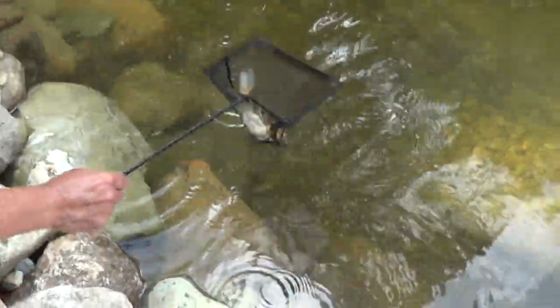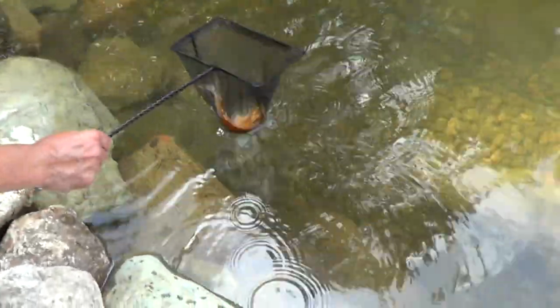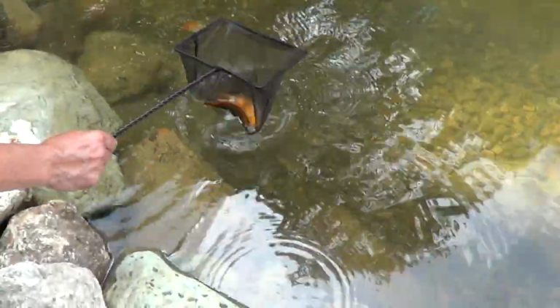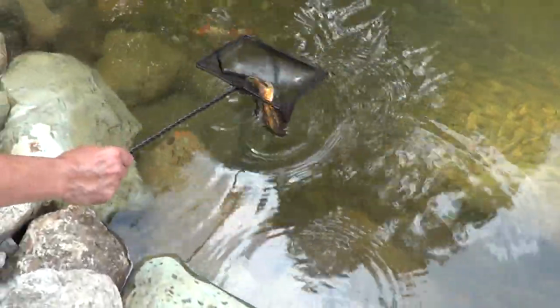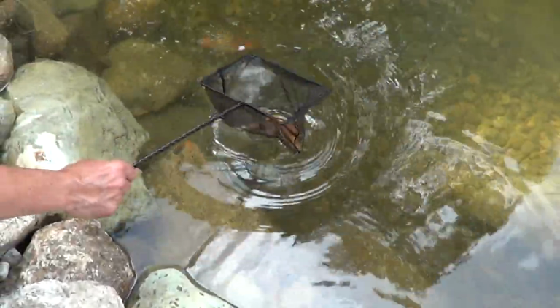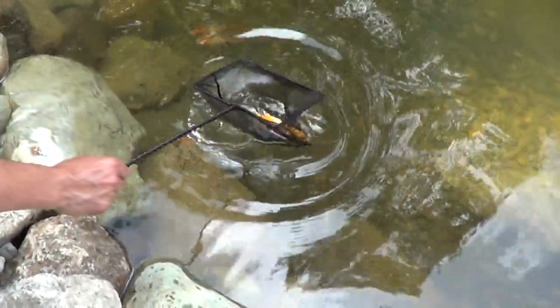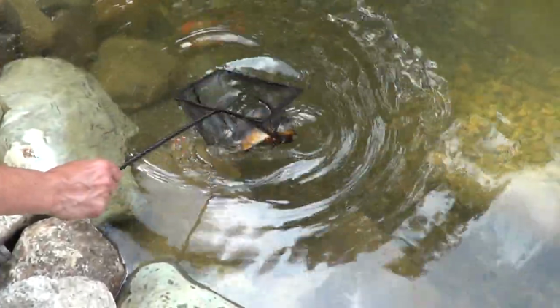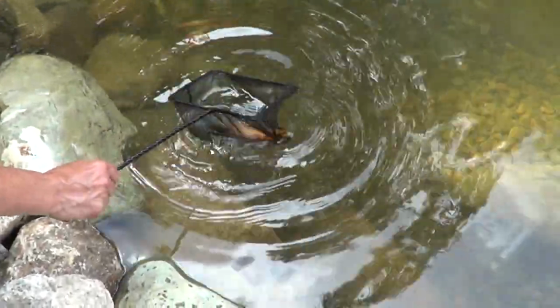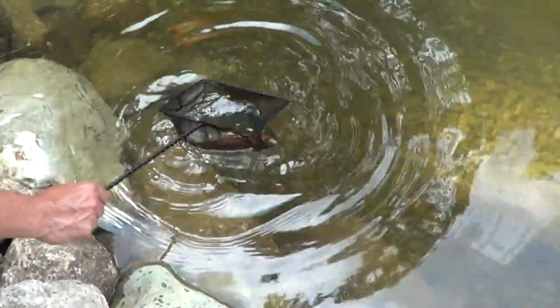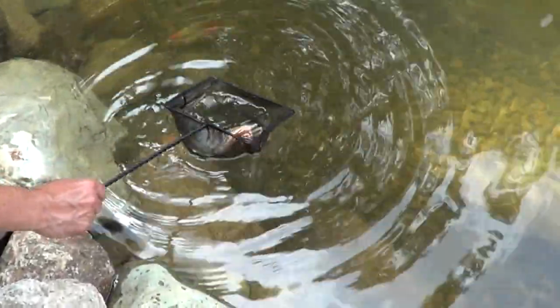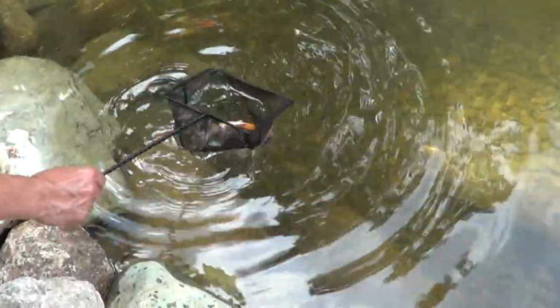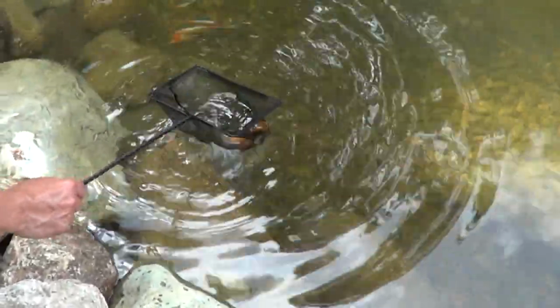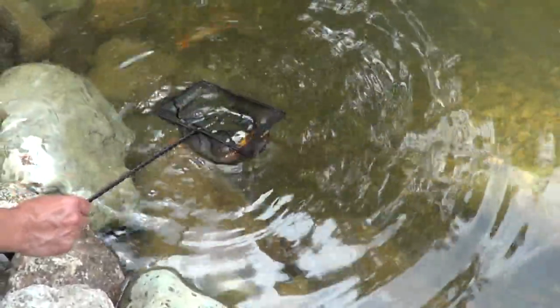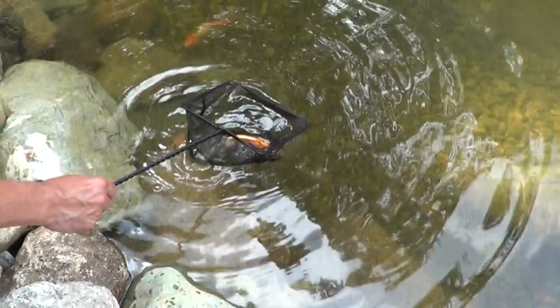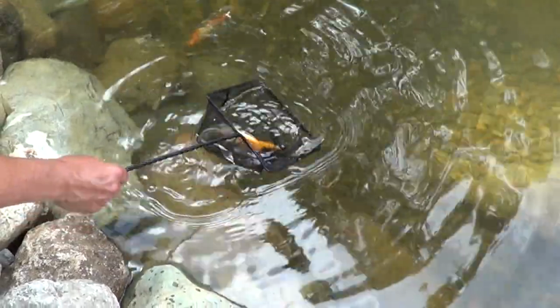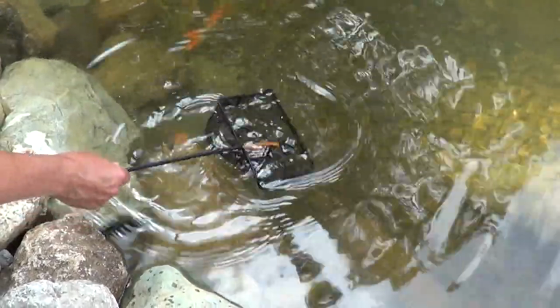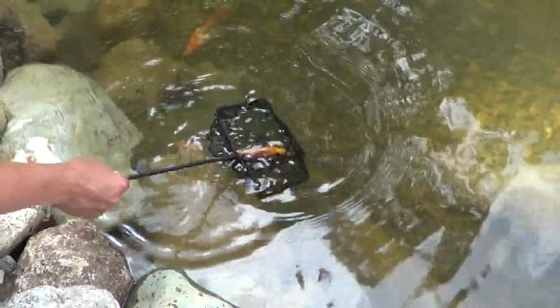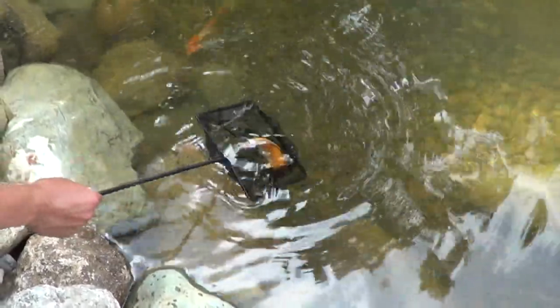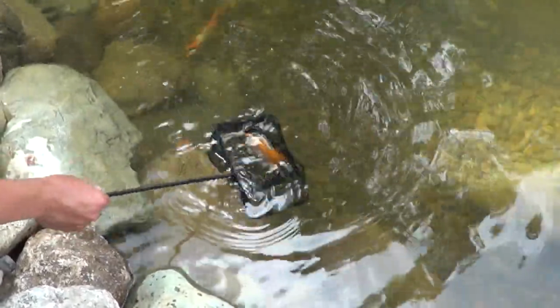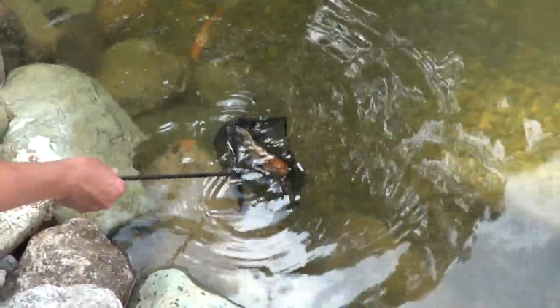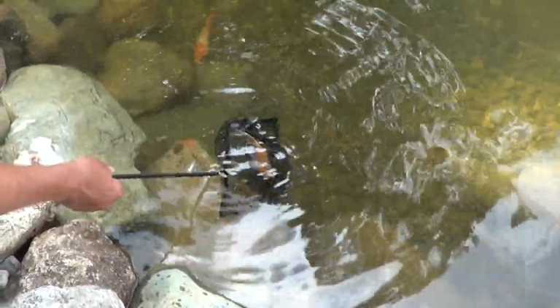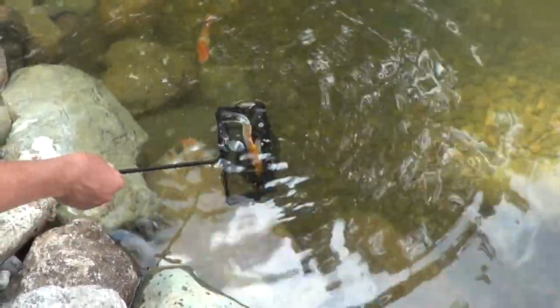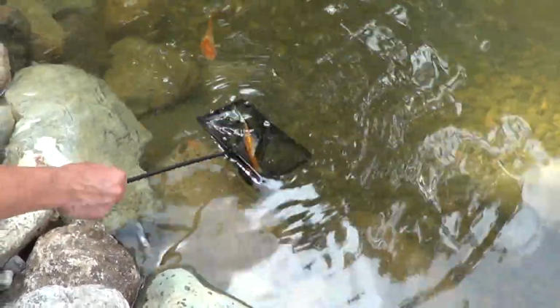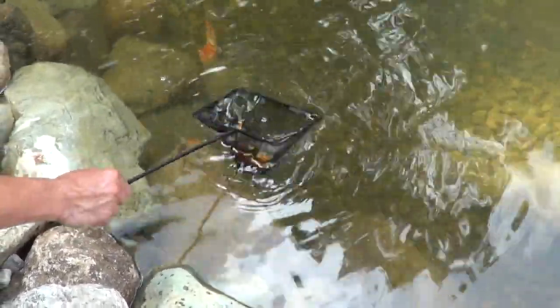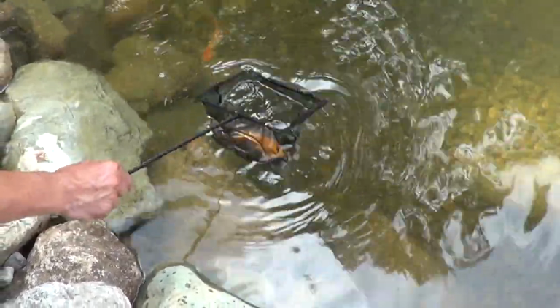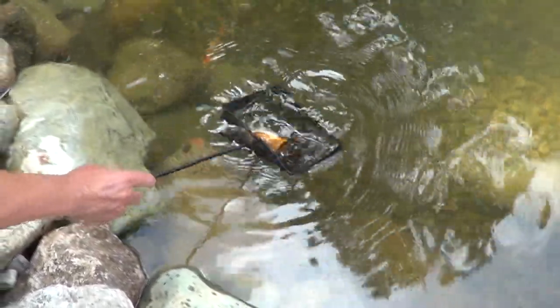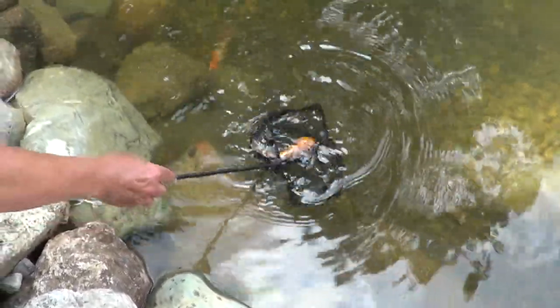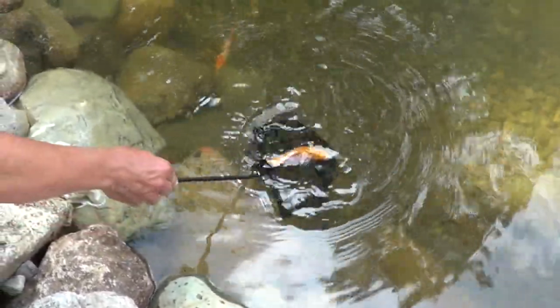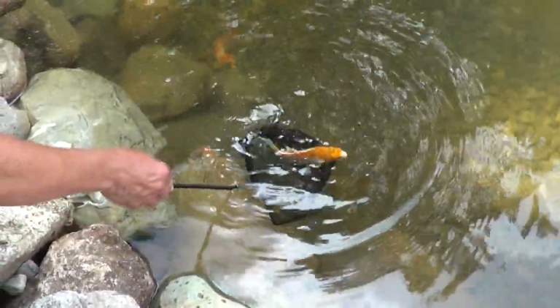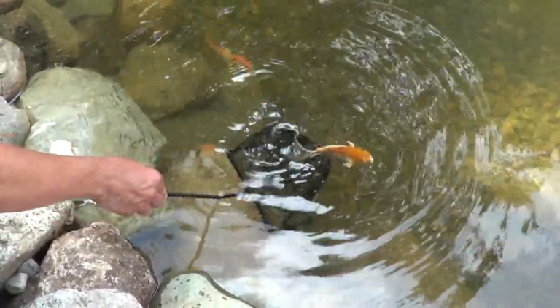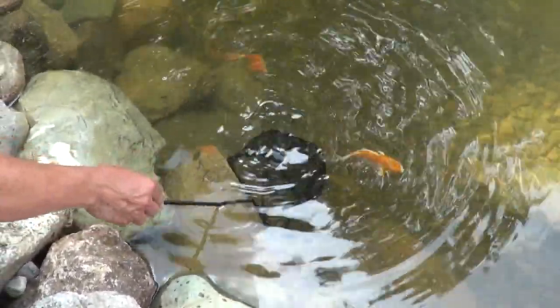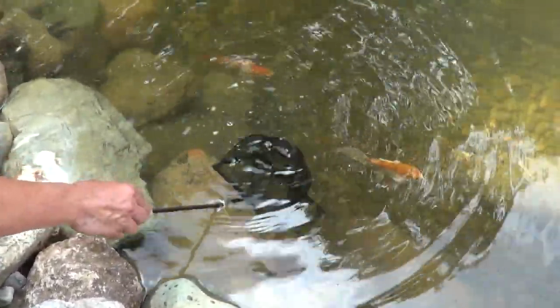Butterfly koi in the koi pond — the first inhabitants! I'm sure there'll be many more, but these will be good to get you started.